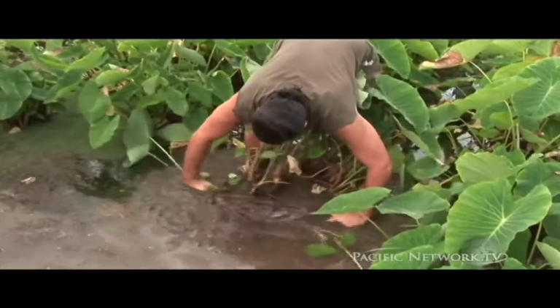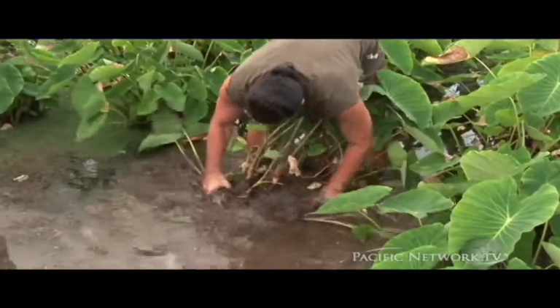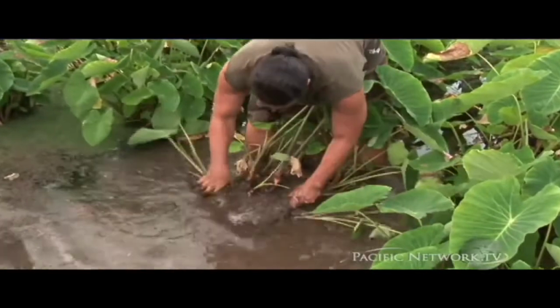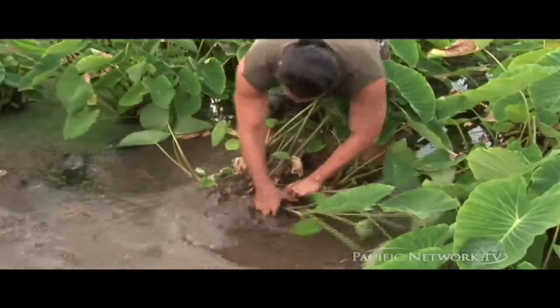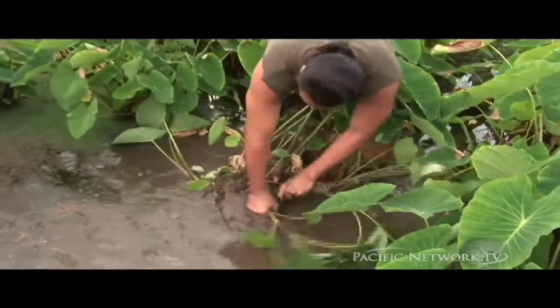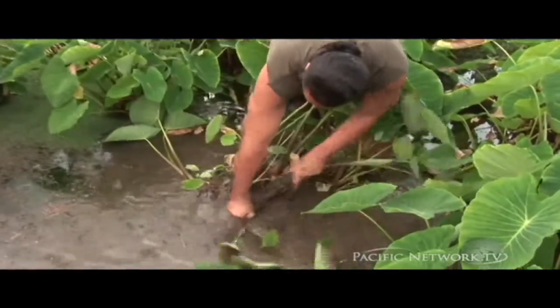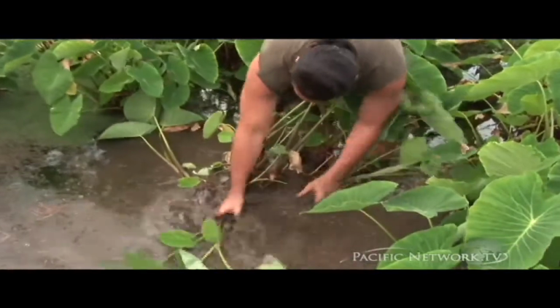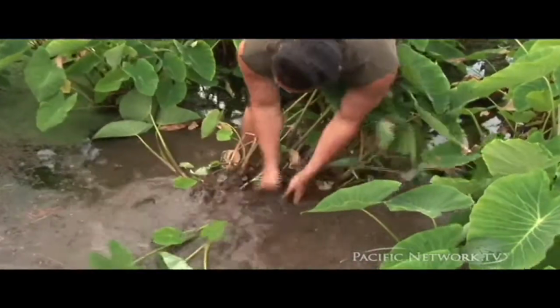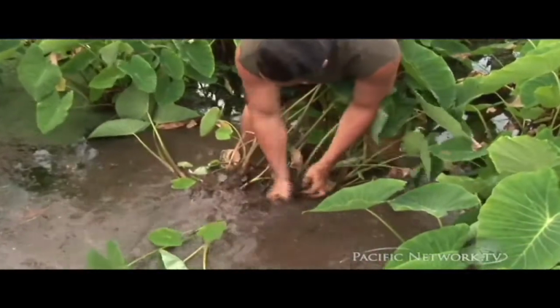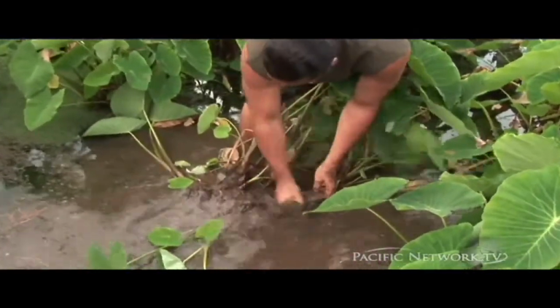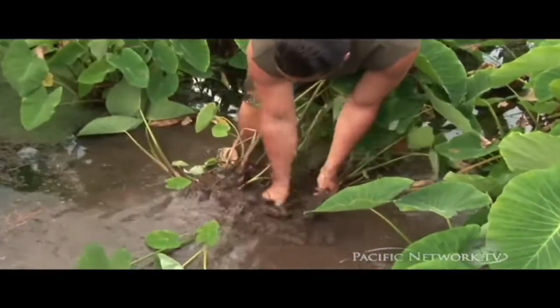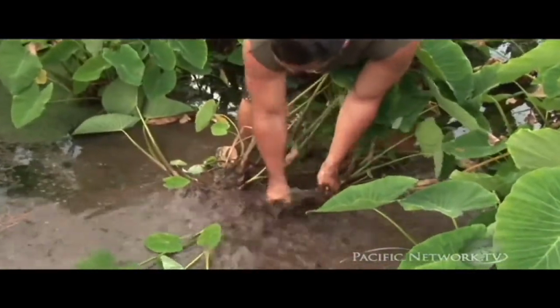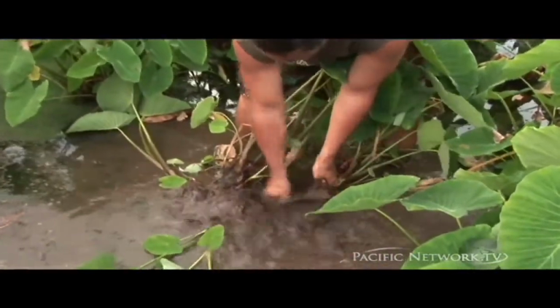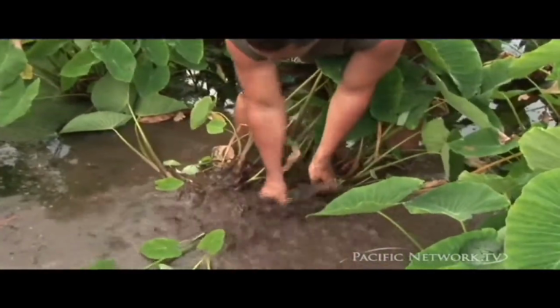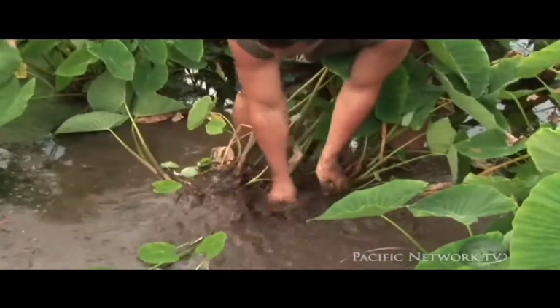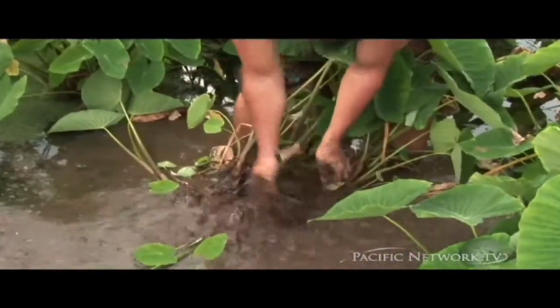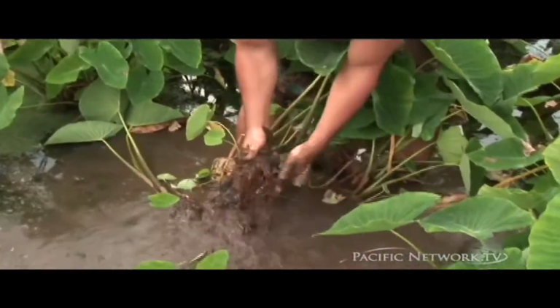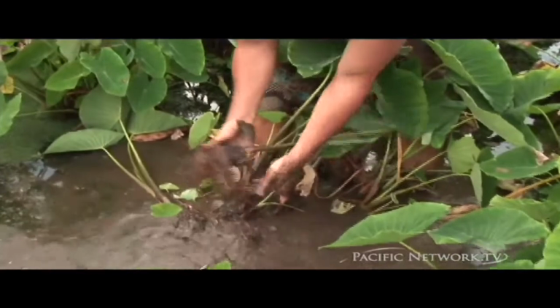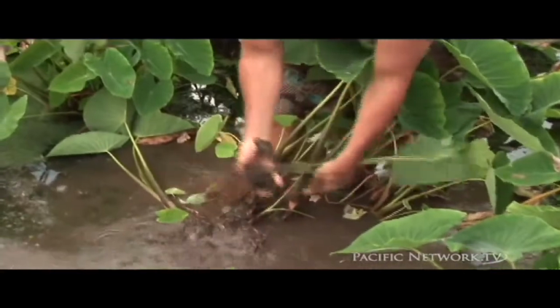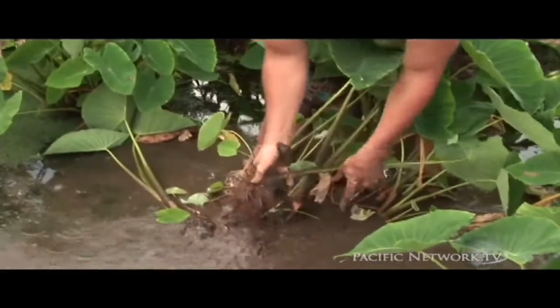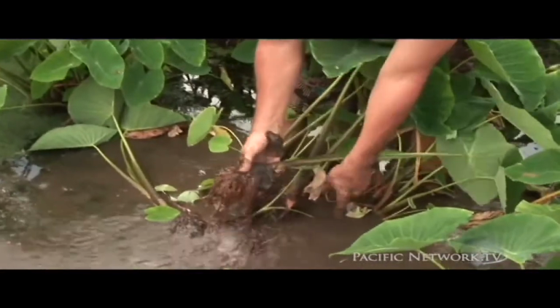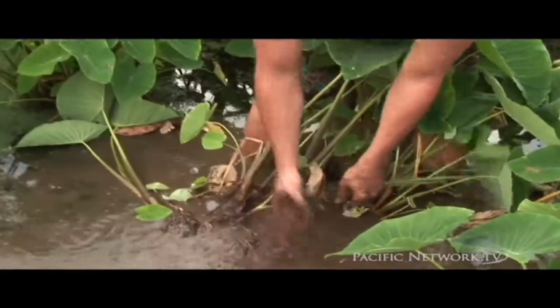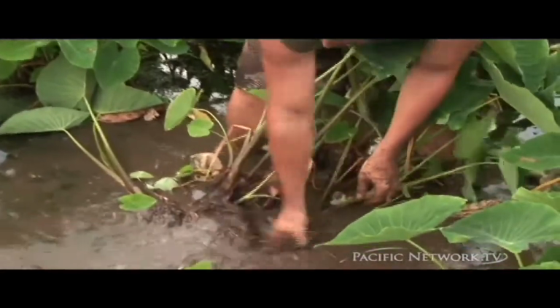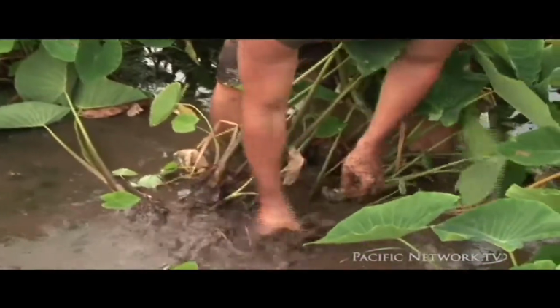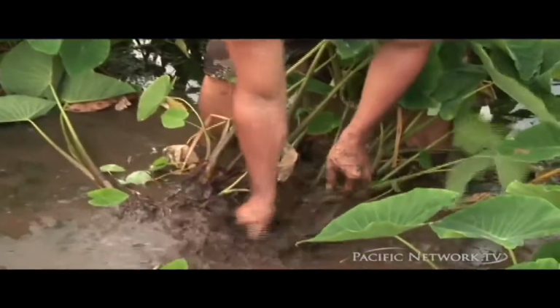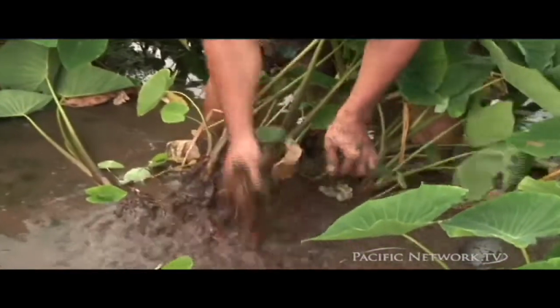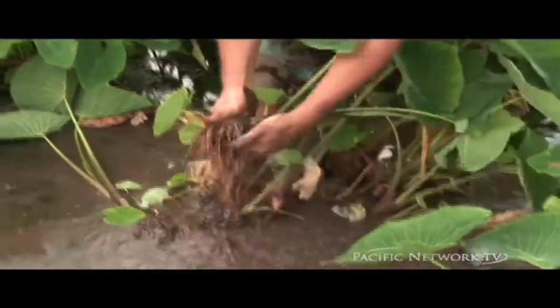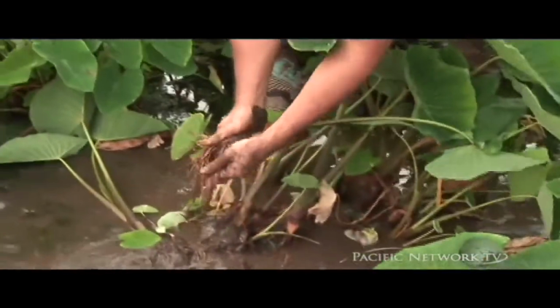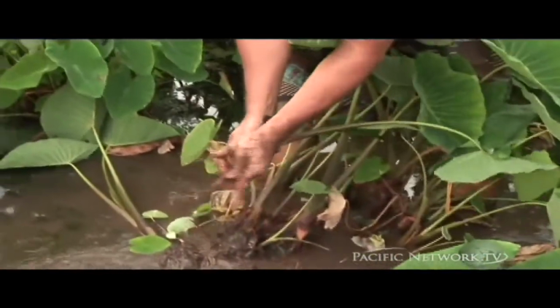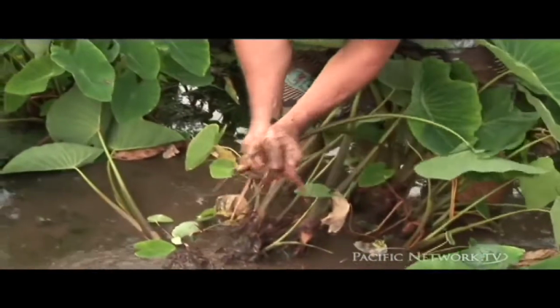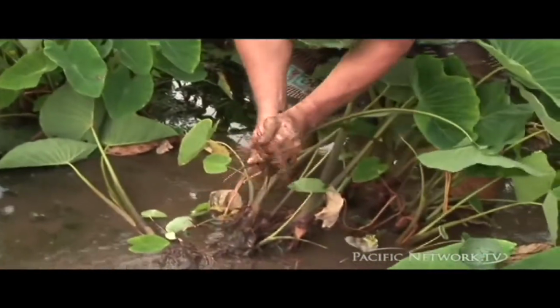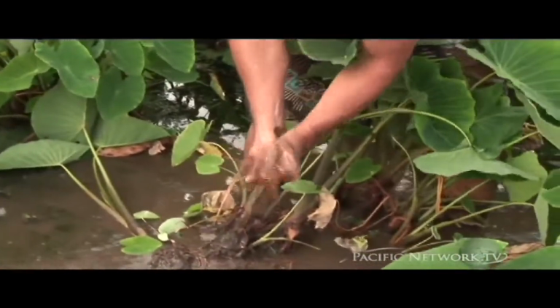You get several Kalo out of each plant. Wash it off — we want to keep the mud in the lo'i. Rinse it off and pull off the roots.